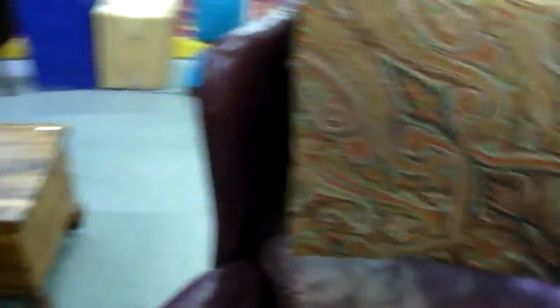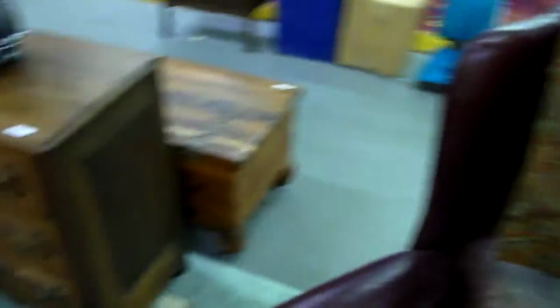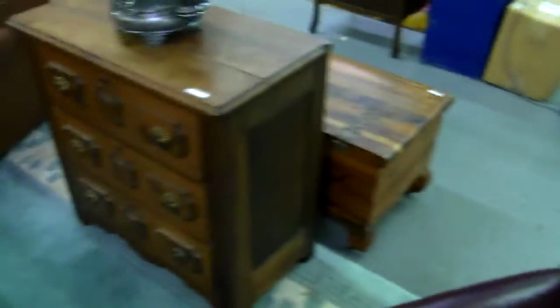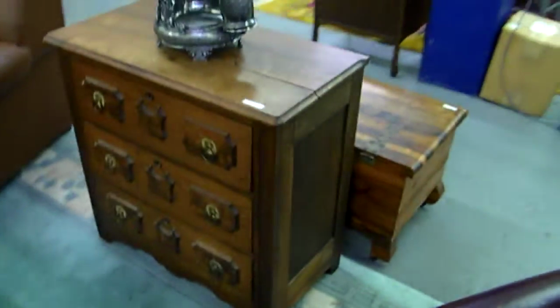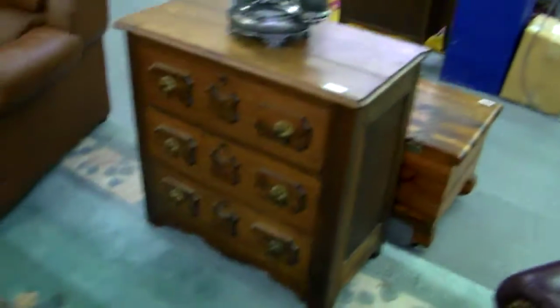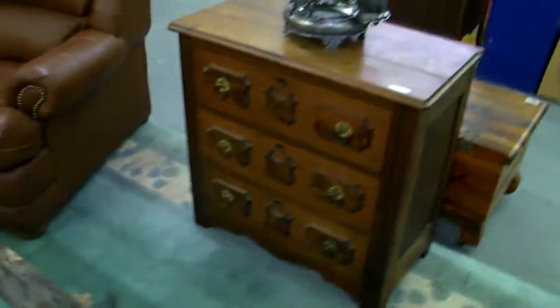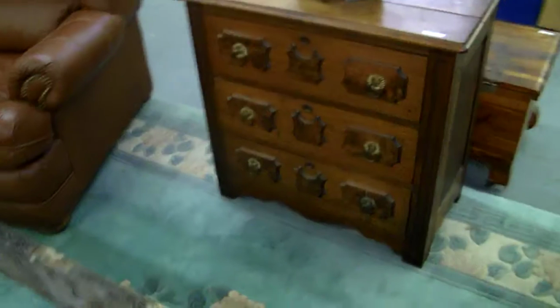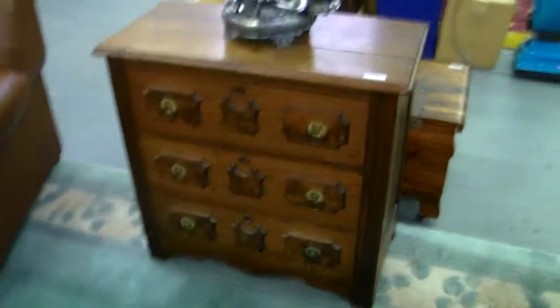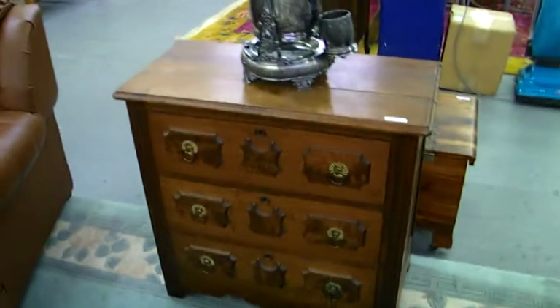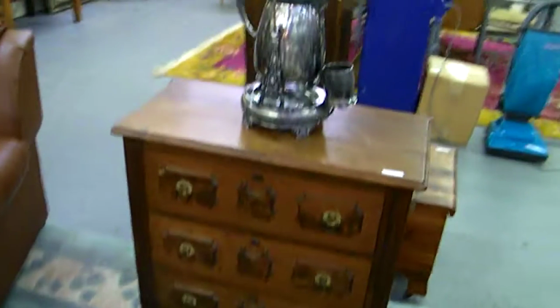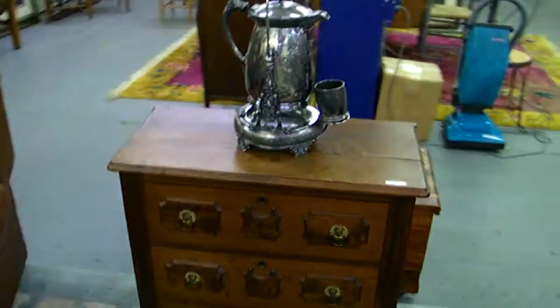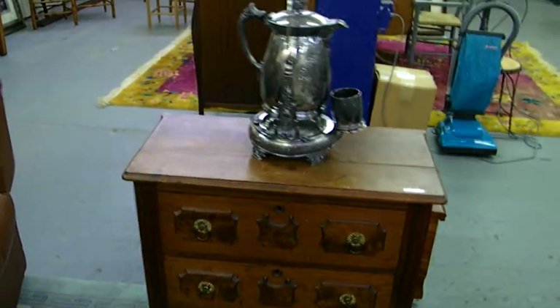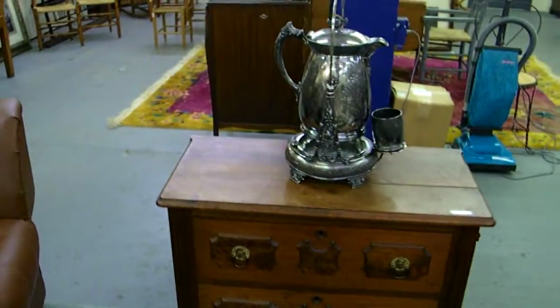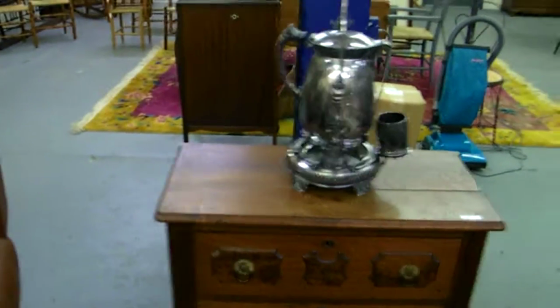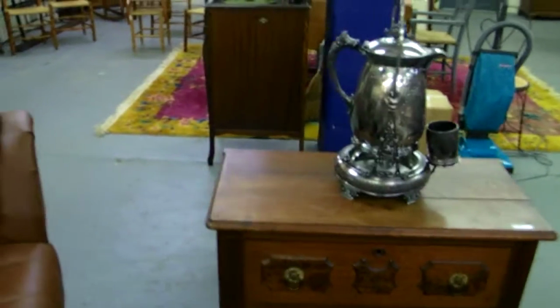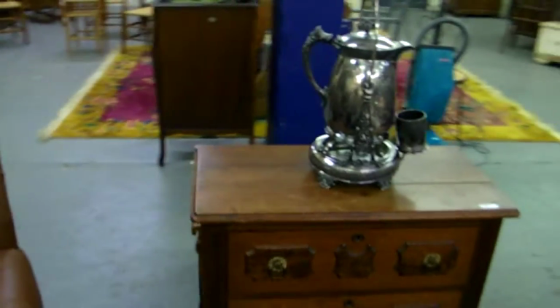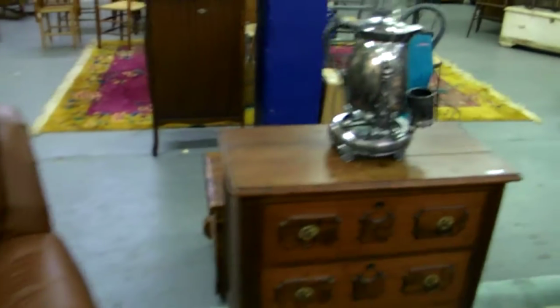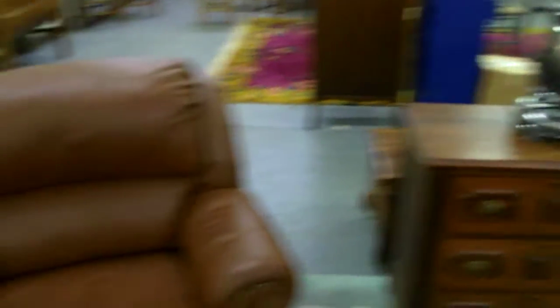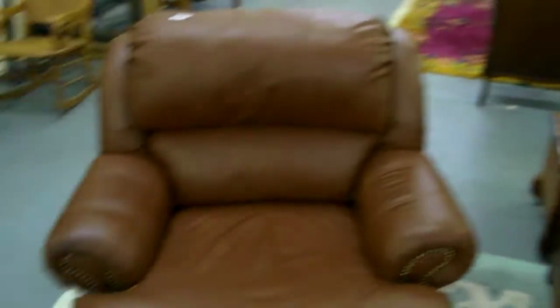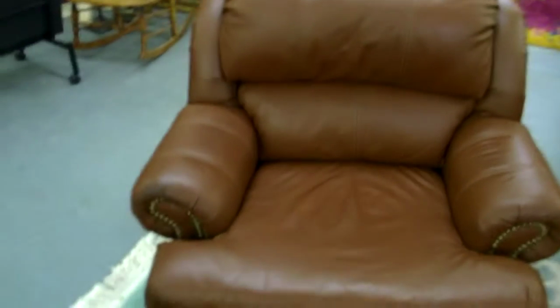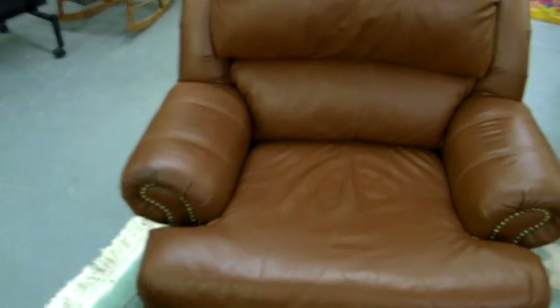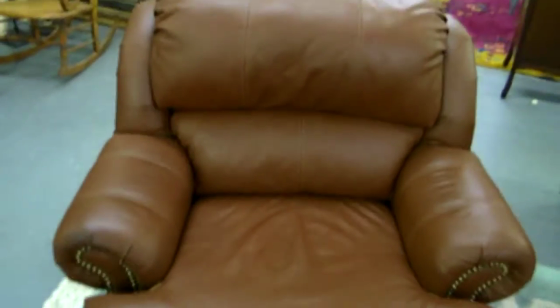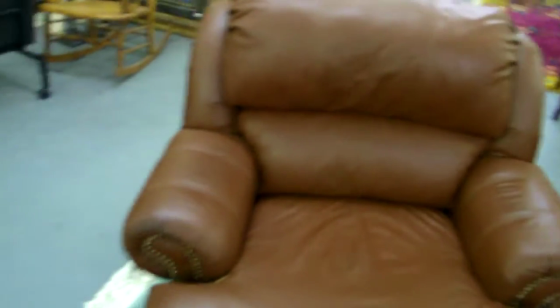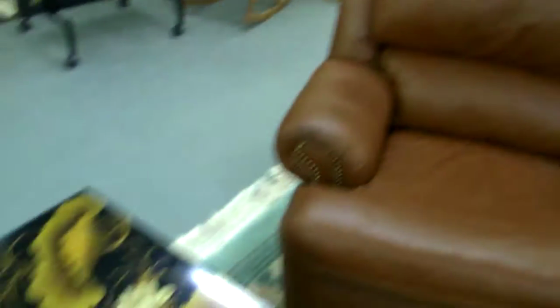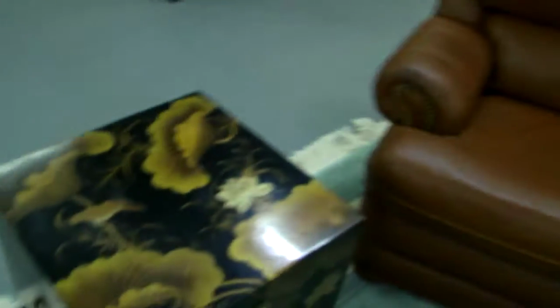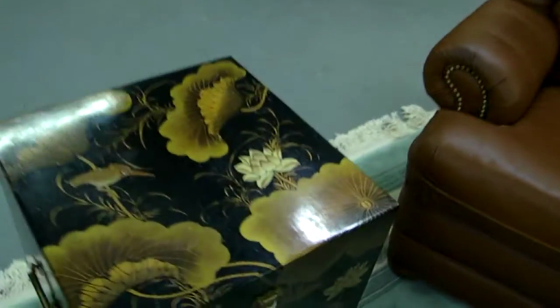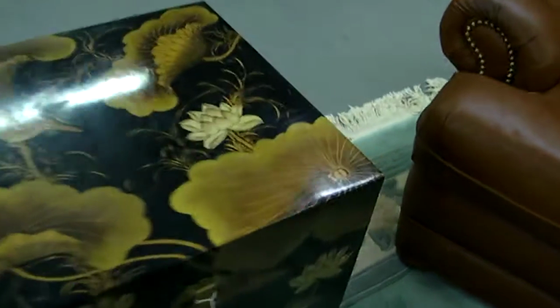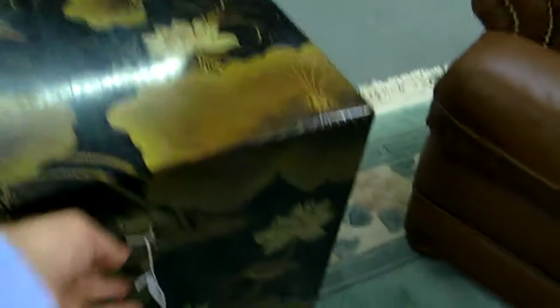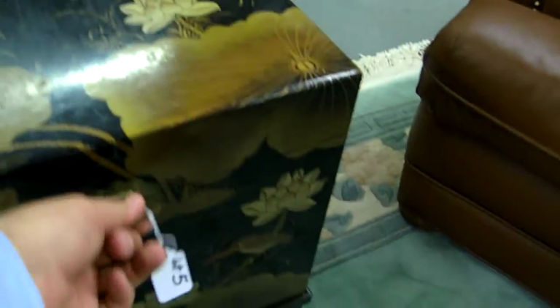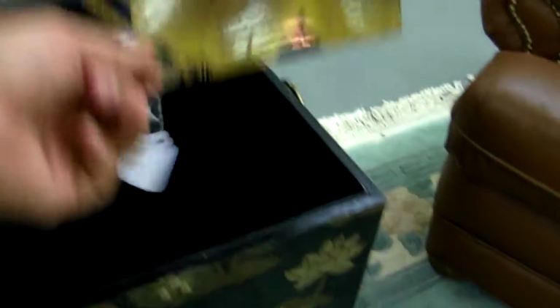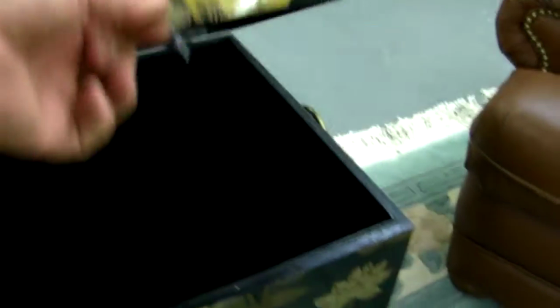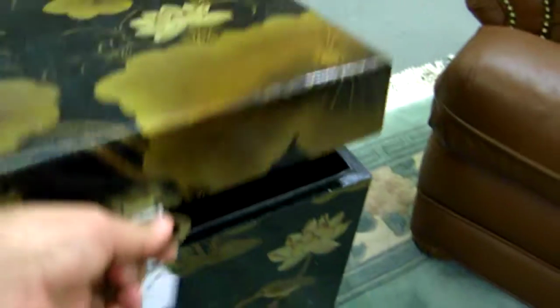Nice recliner, and this tapestry is just beautiful — I'll try and get some good pictures opened up; the colors are really great. Great little two- or three-drawer chest, nice size. Little Victorian silver plate water kettle there, nice leather piece, little Asian box stand.